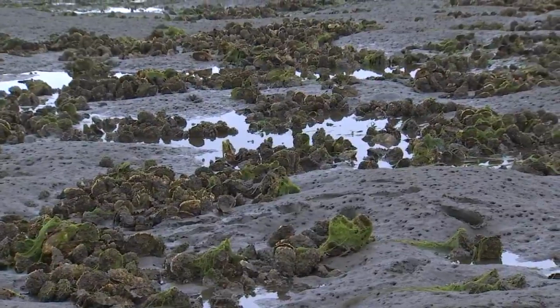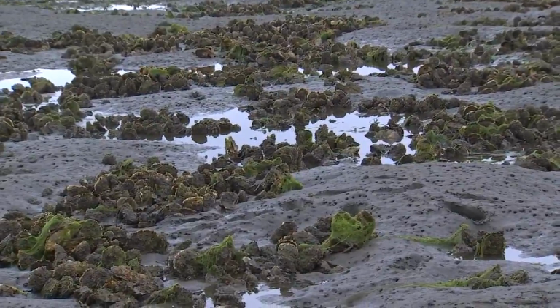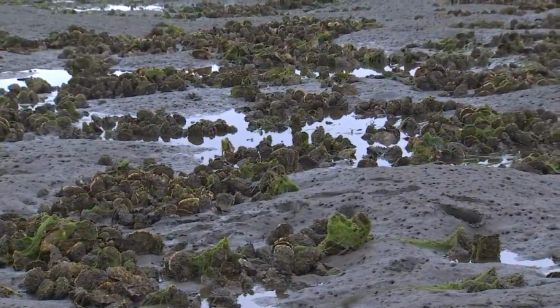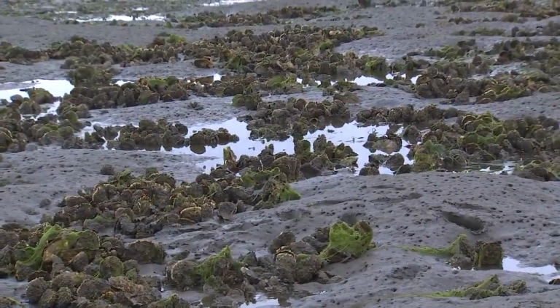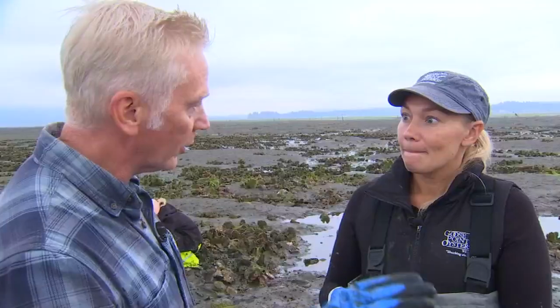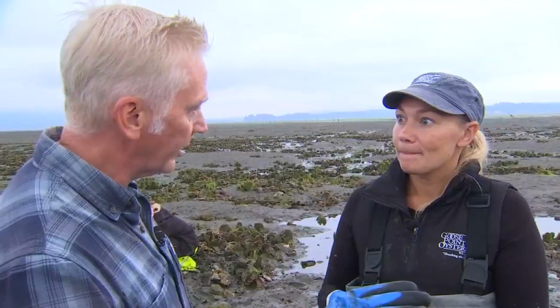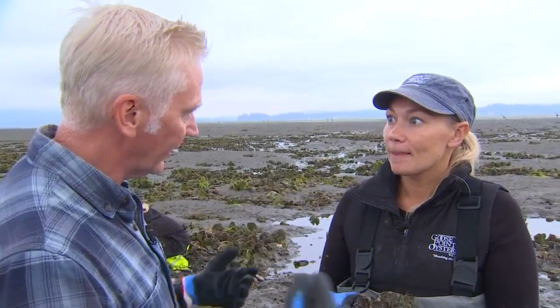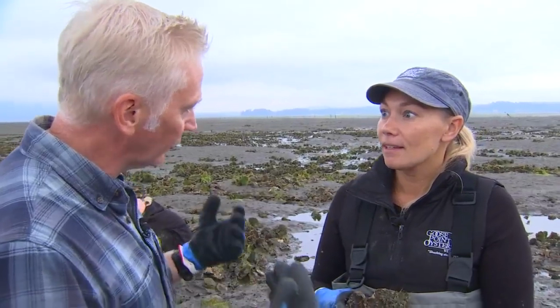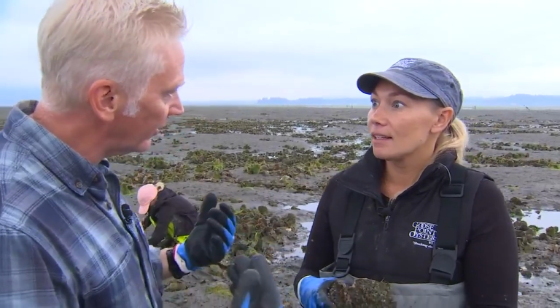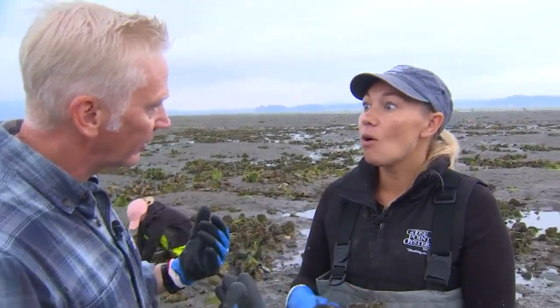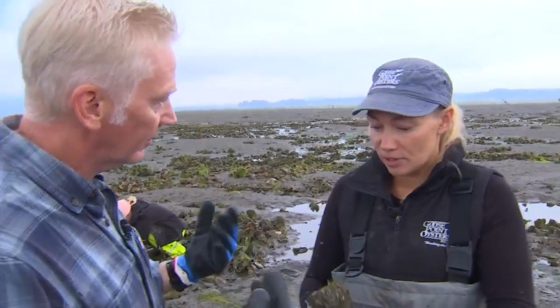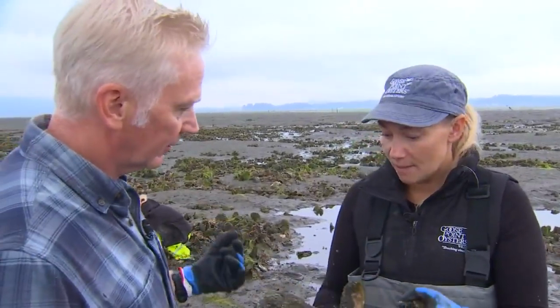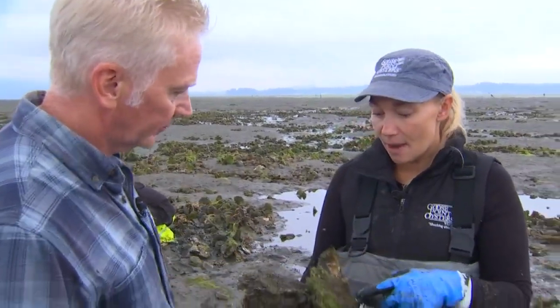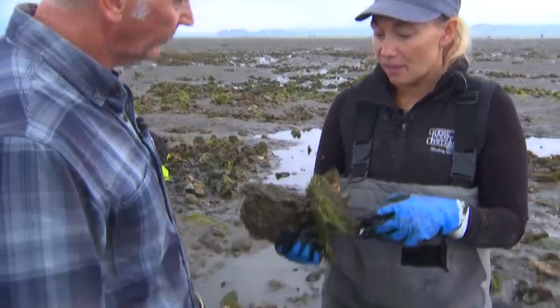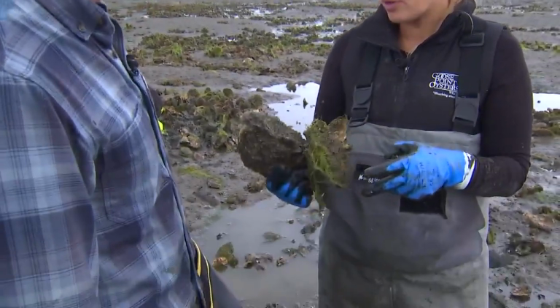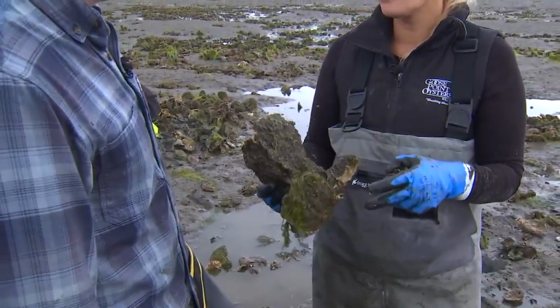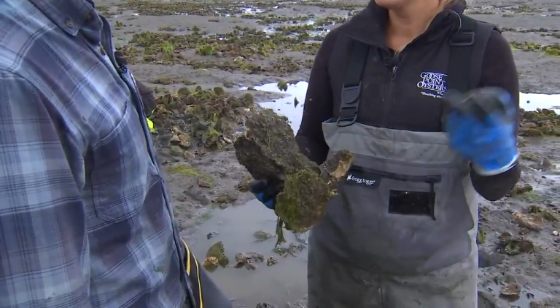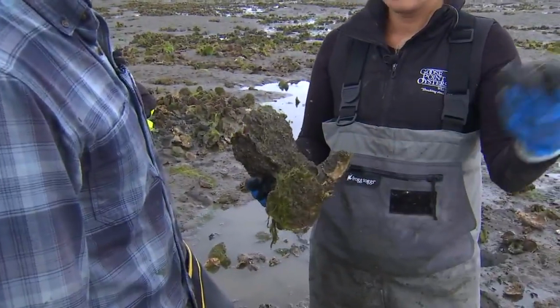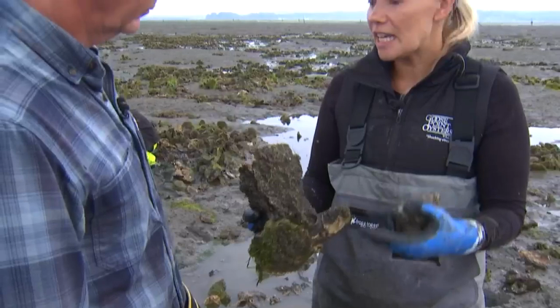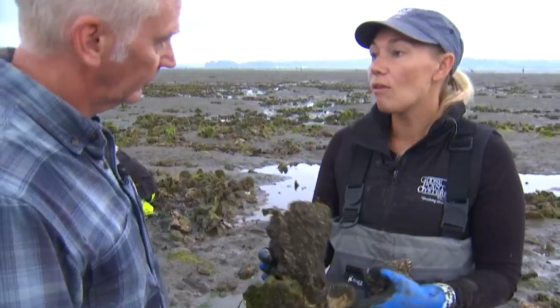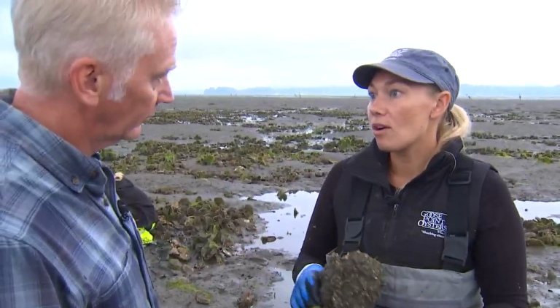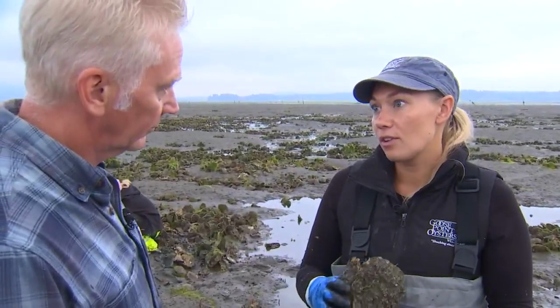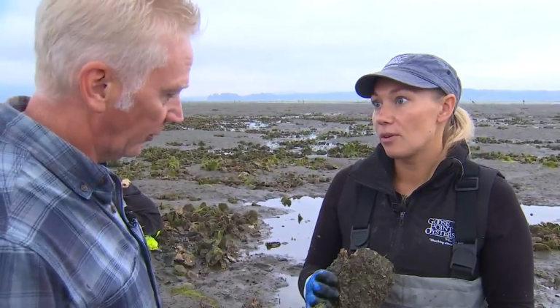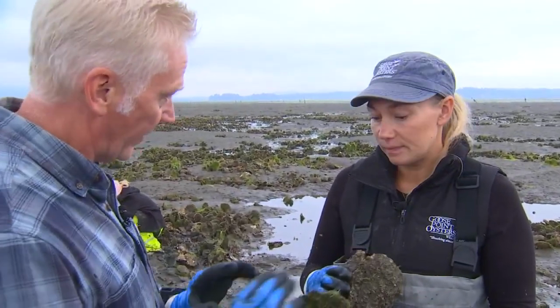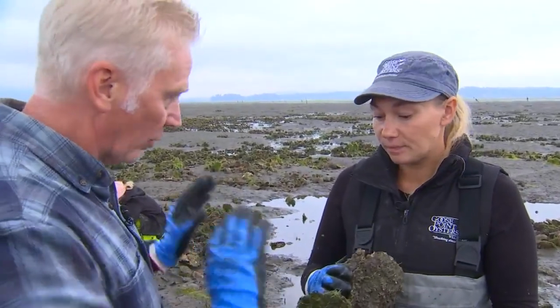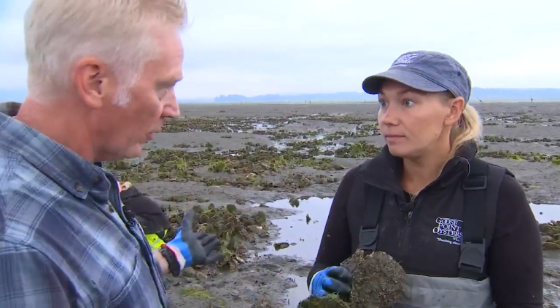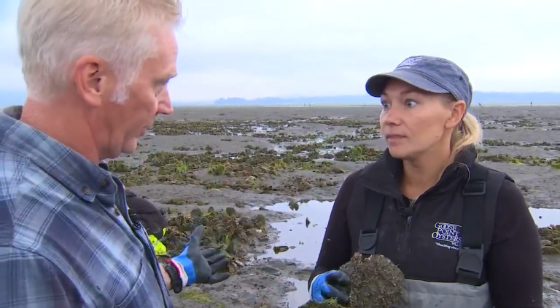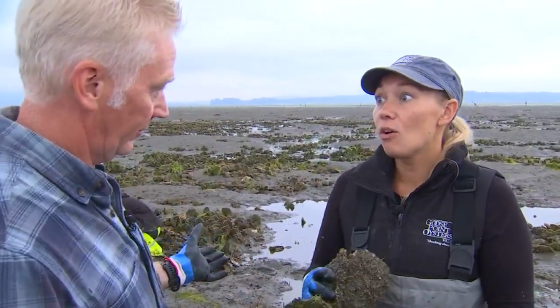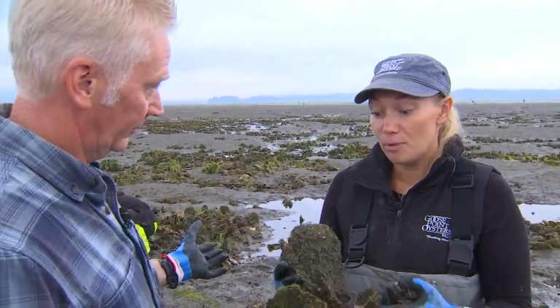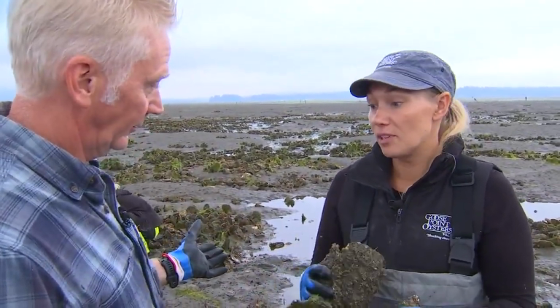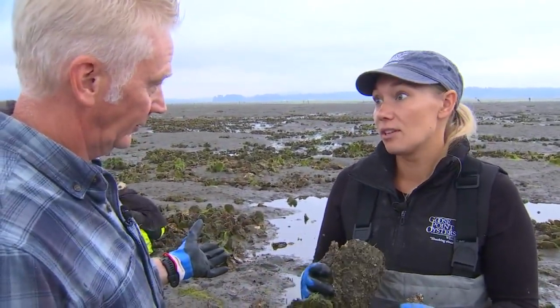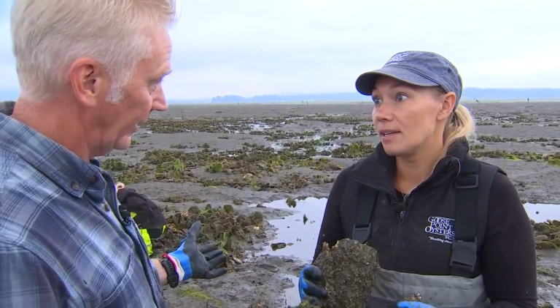And are they also improving the water quality — is there like a filtration thing? Oh, 100%. The amount of gallons that oysters filter — they're cleaning all of the water that they're going through. So they're very important for the whole system. They're super important to the ecosystem.